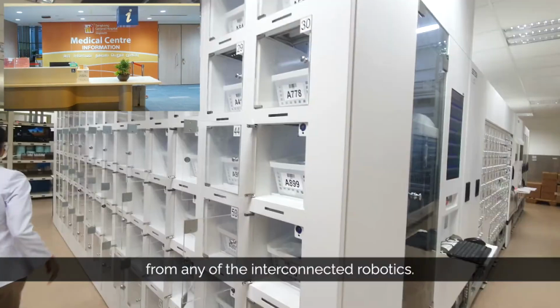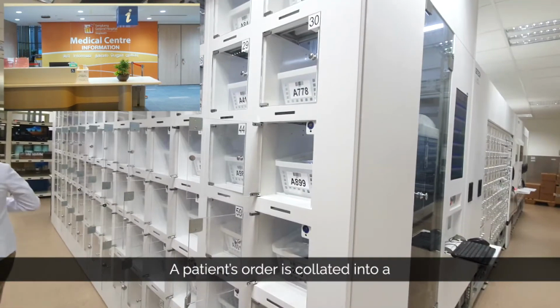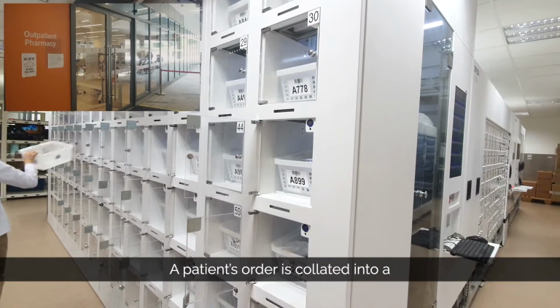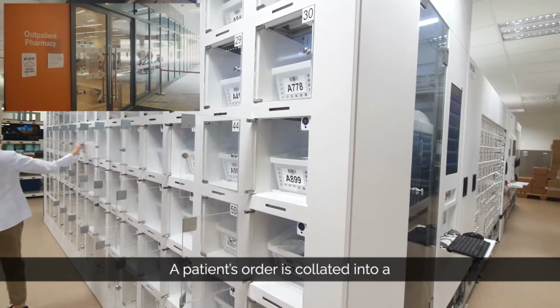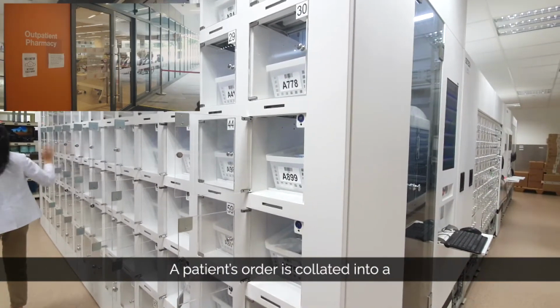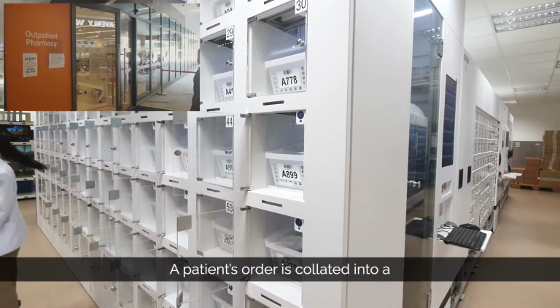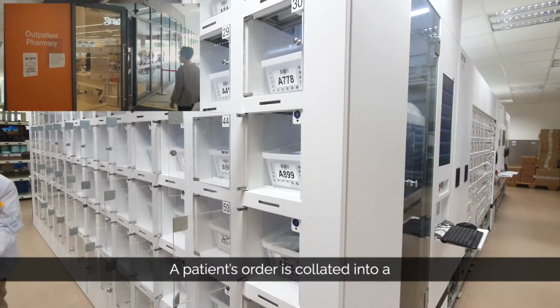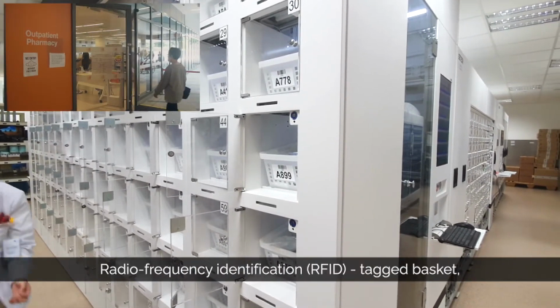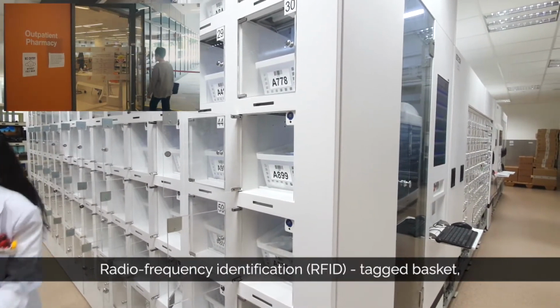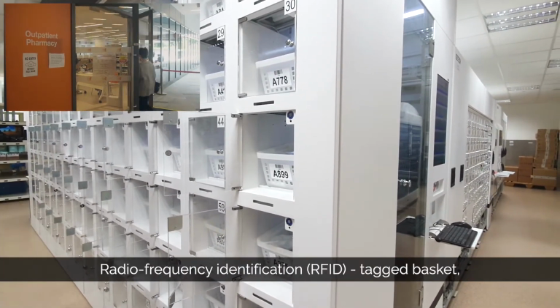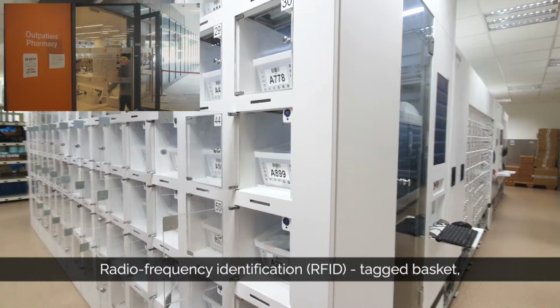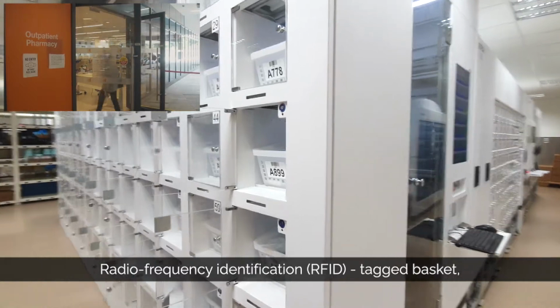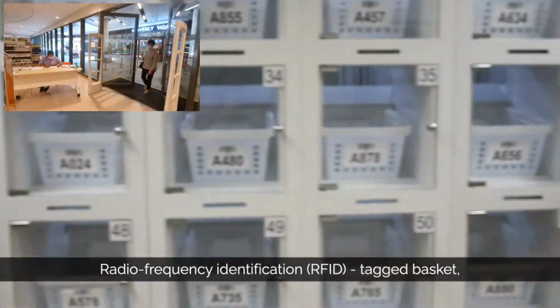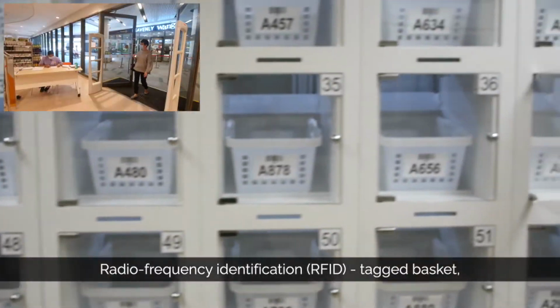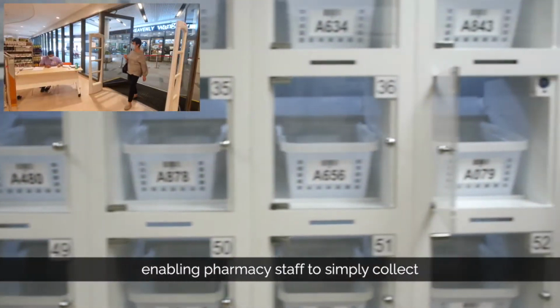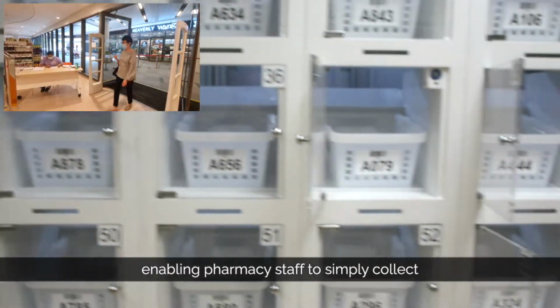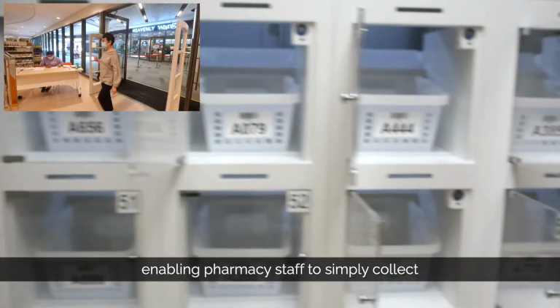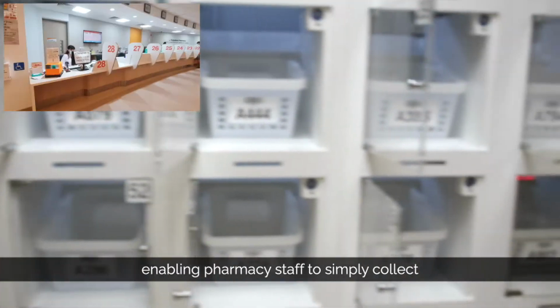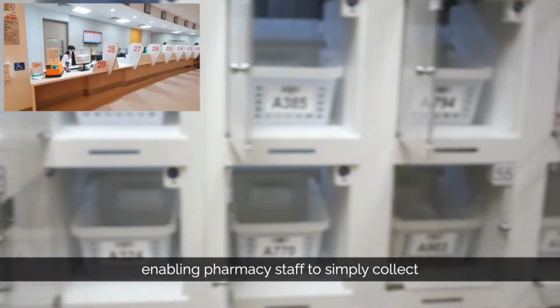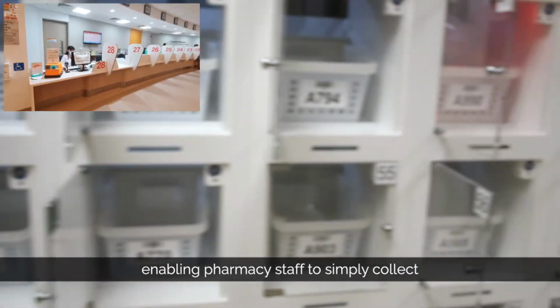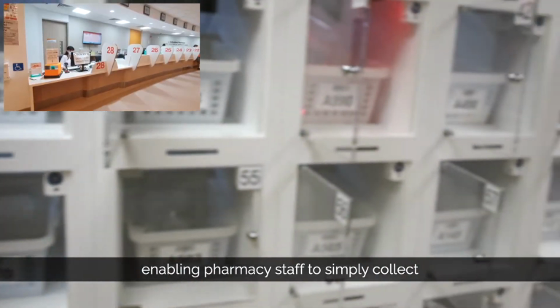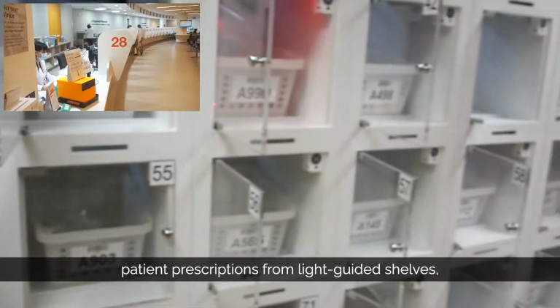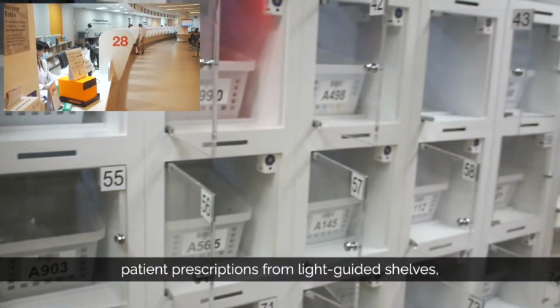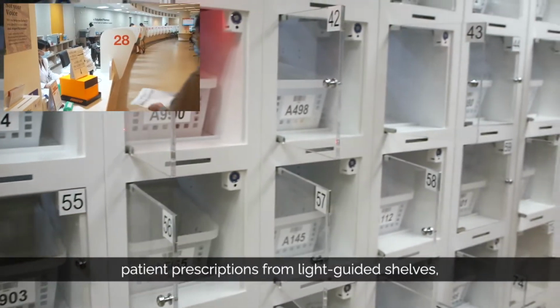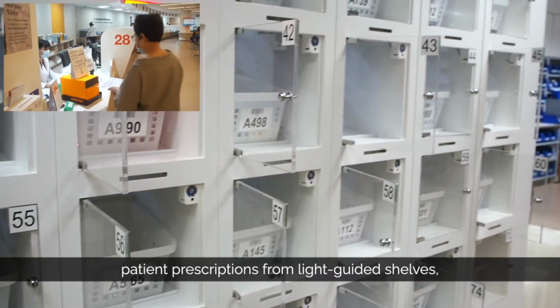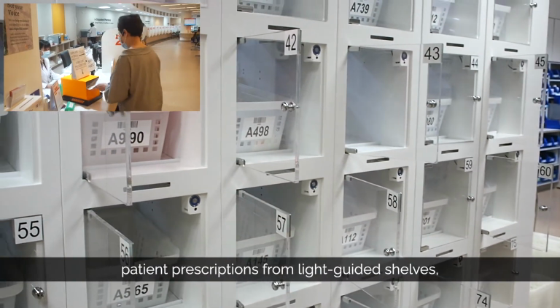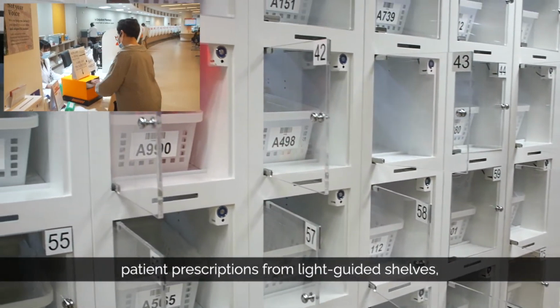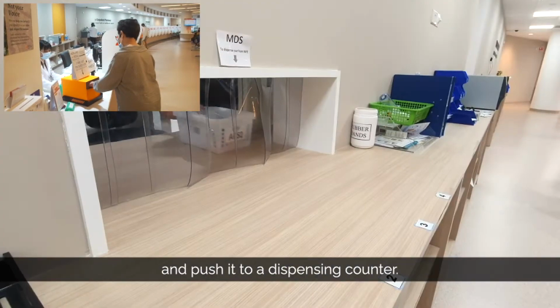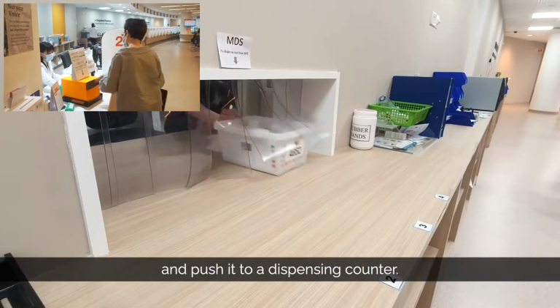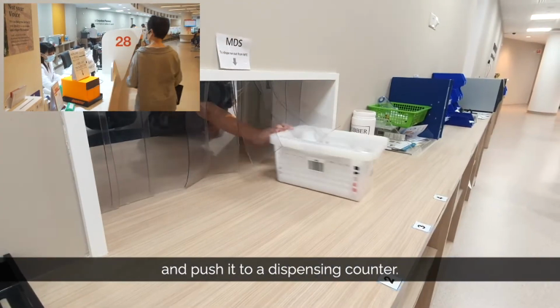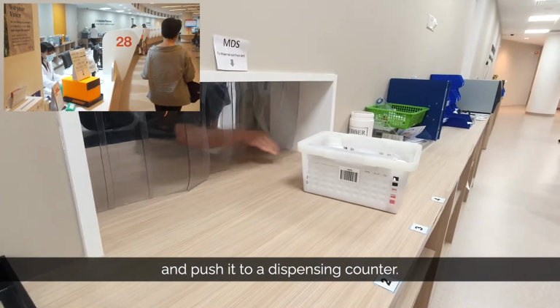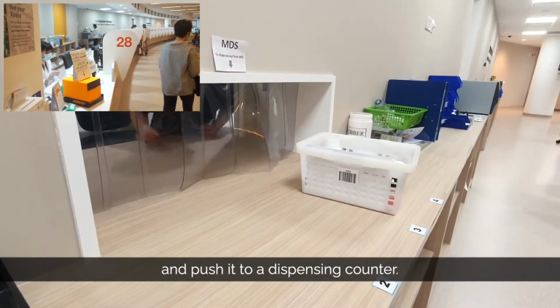A patient's order is collated into a radio frequency identification tag basket, enabling pharmacy staff to simply collect patient prescriptions from light-guided shelves and push it to a dispensing counter.